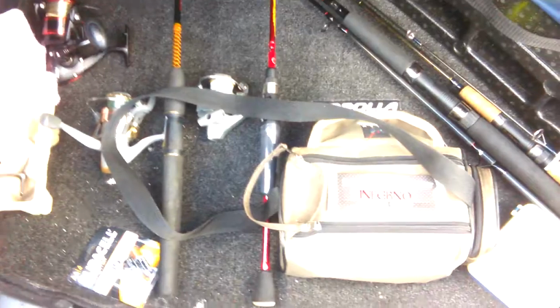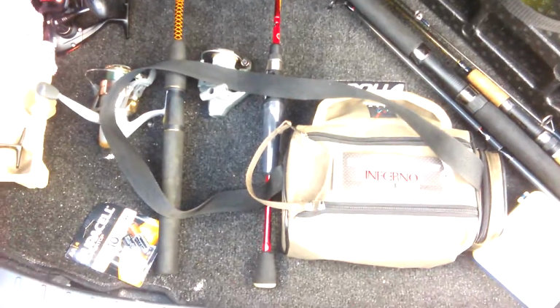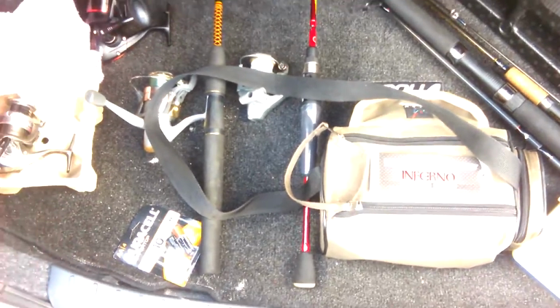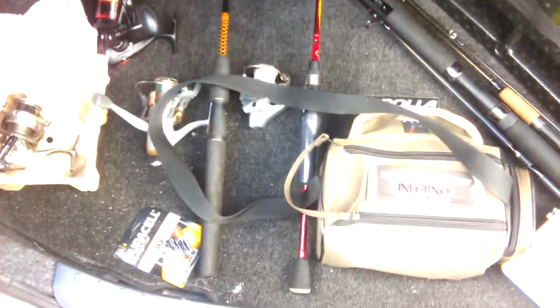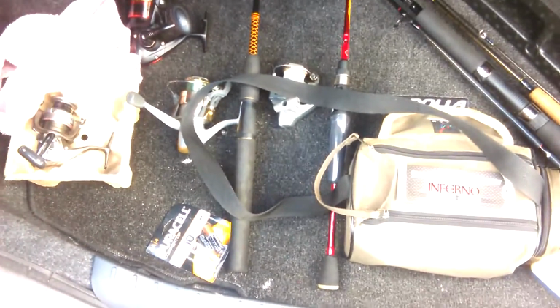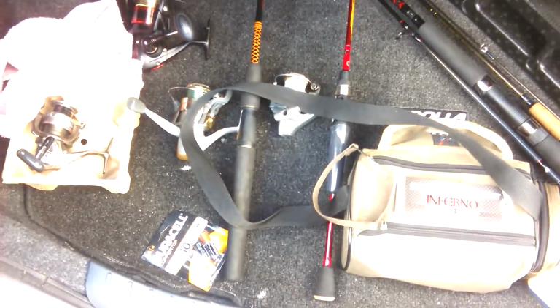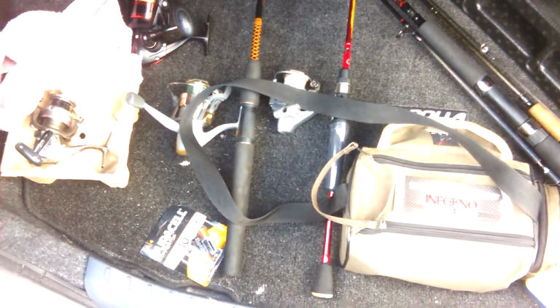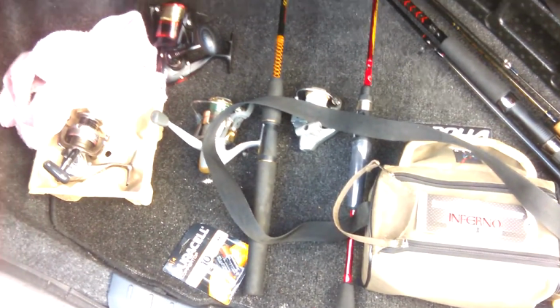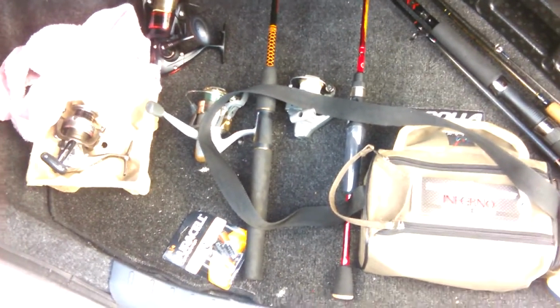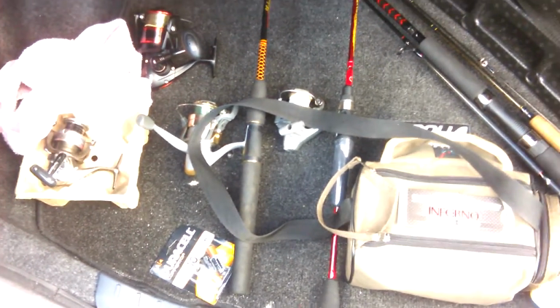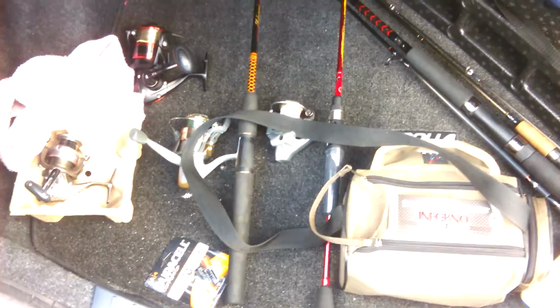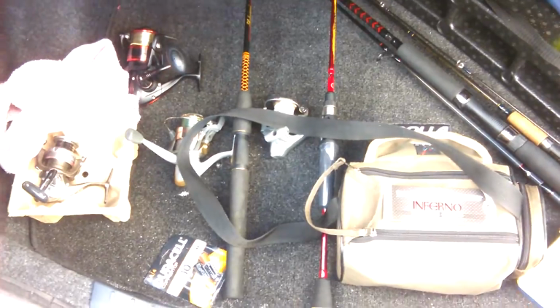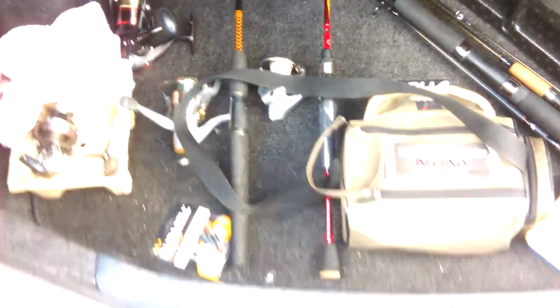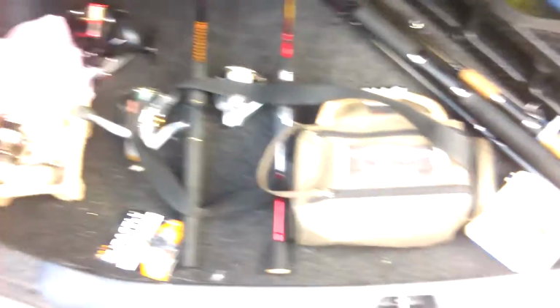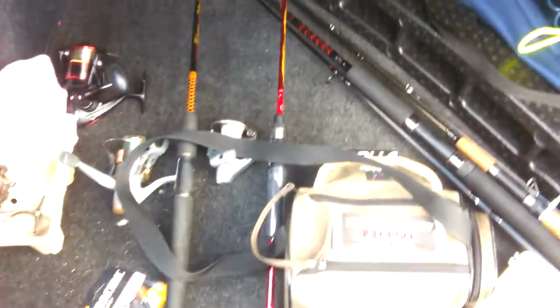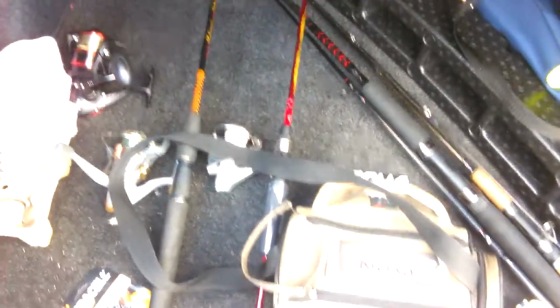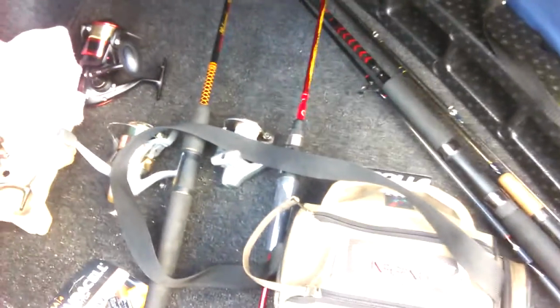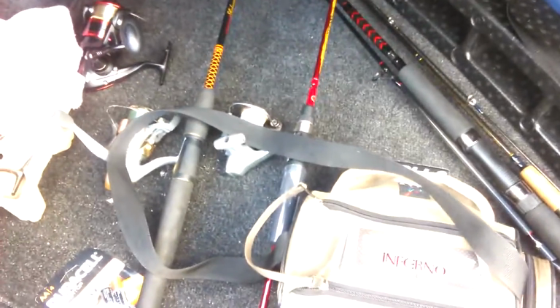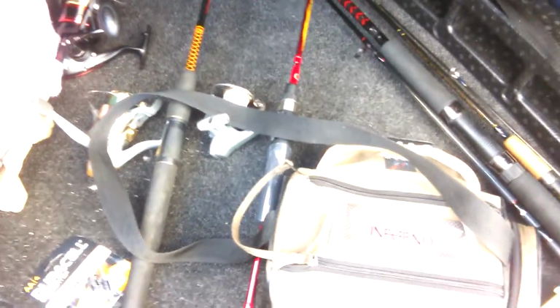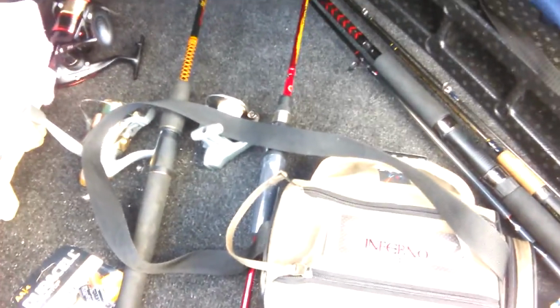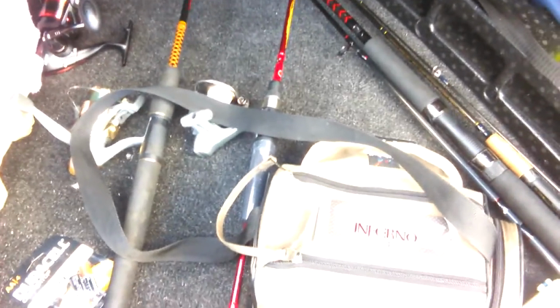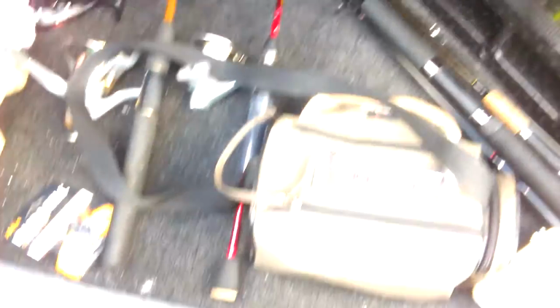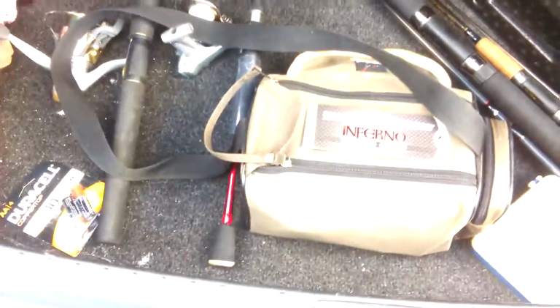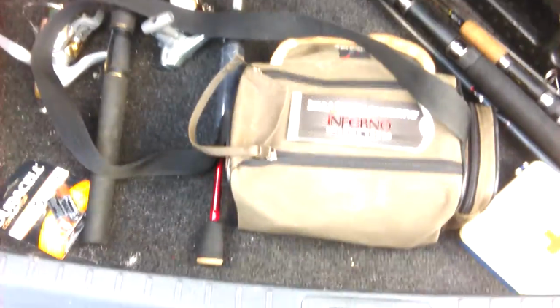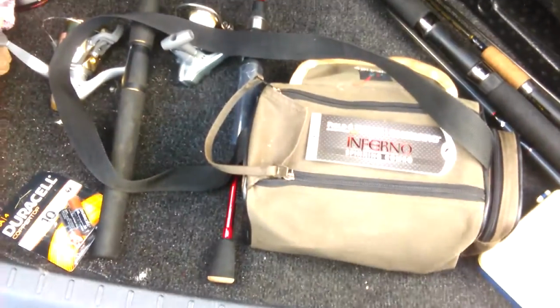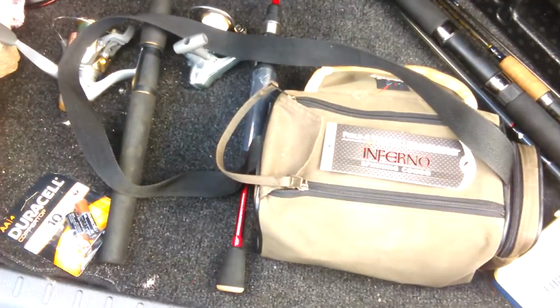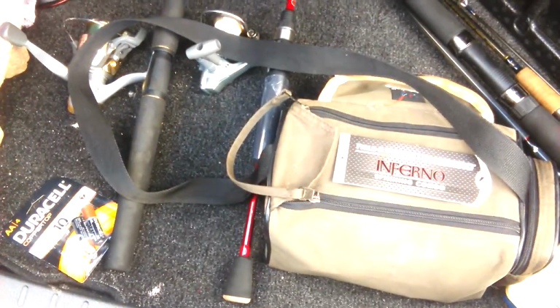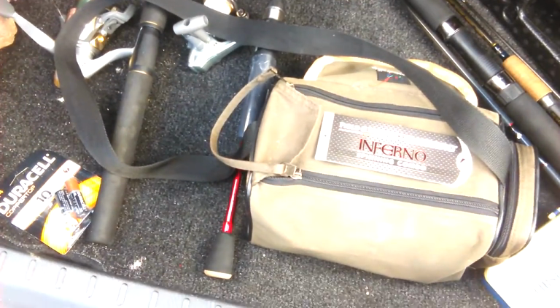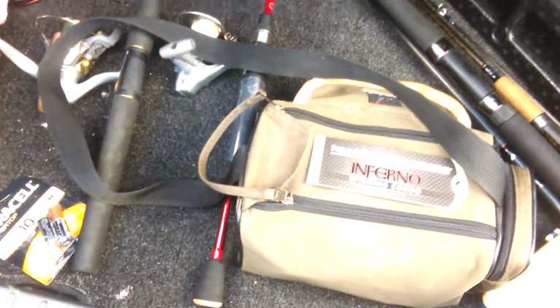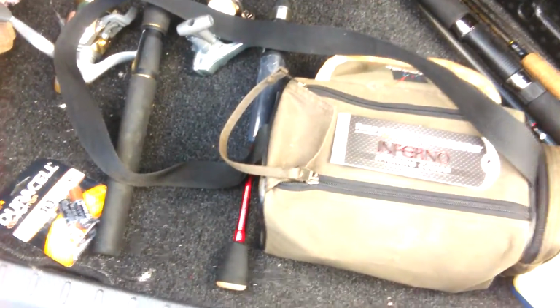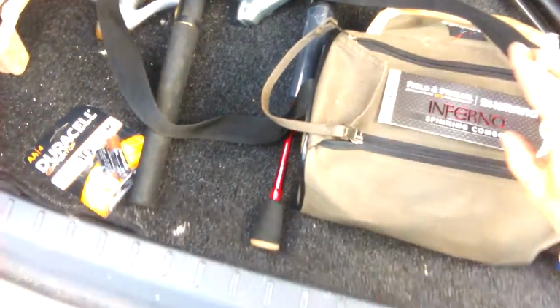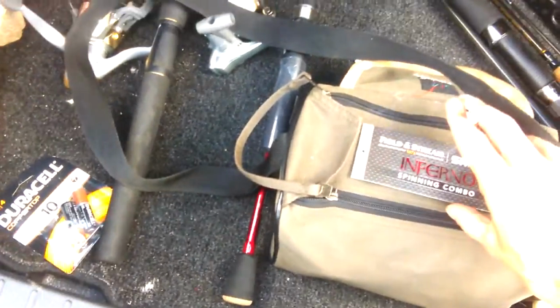What's up YouTube, gonna make my first fishing video for YouTube. Gonna start off showing you my quick arsenal of fishing tackle. I'm about to do some fishing right after I show you this.